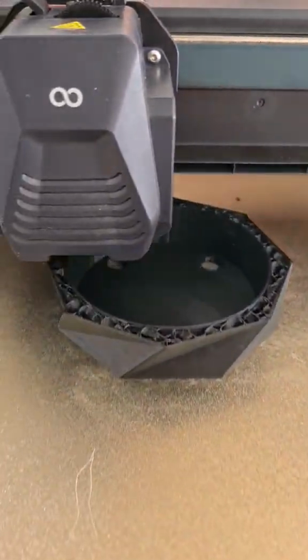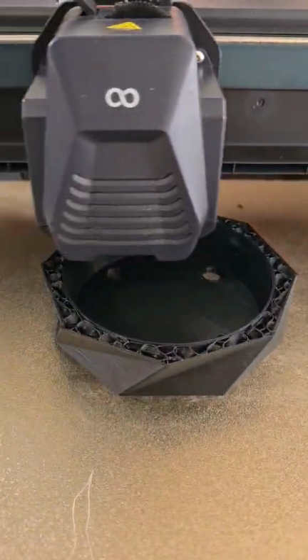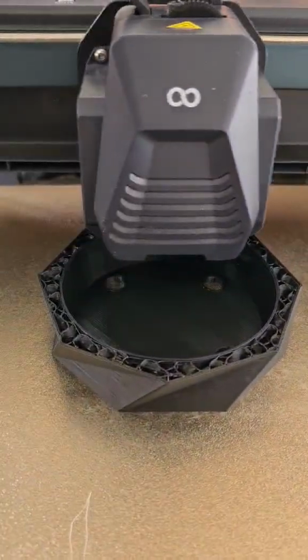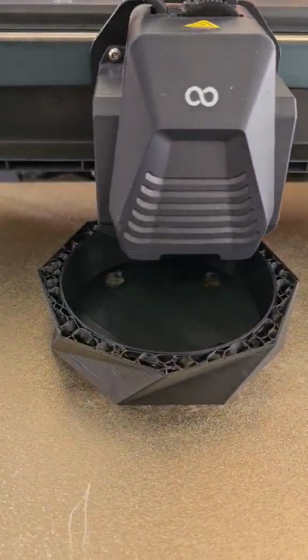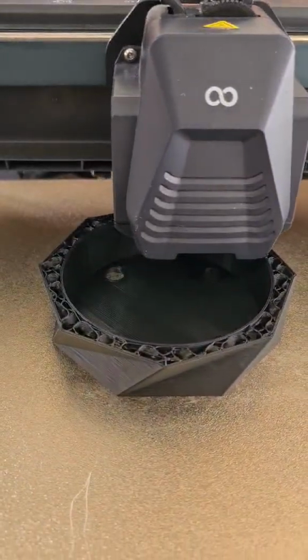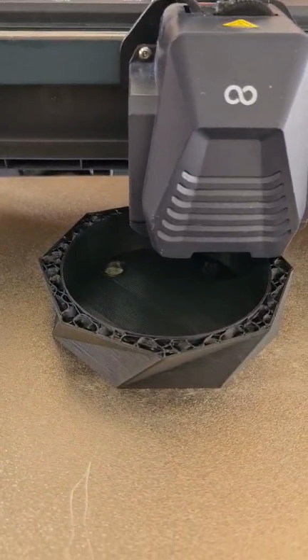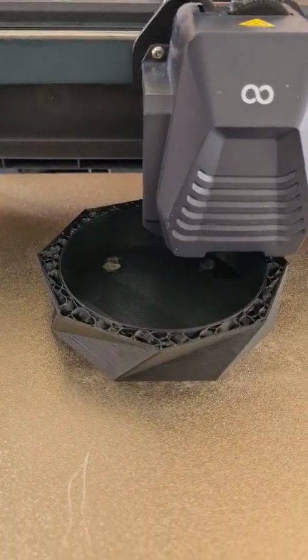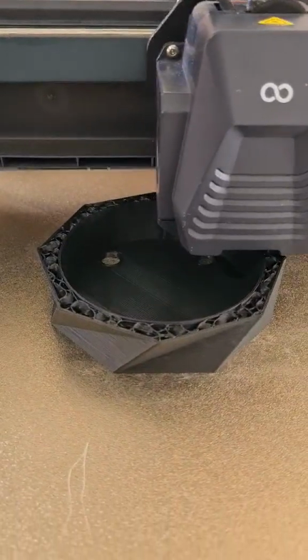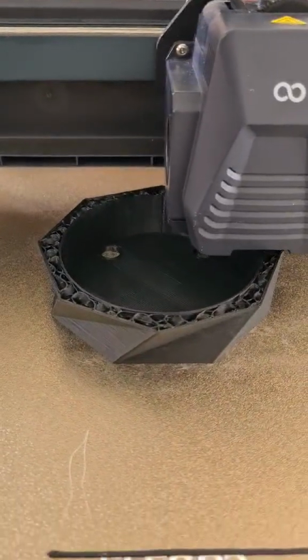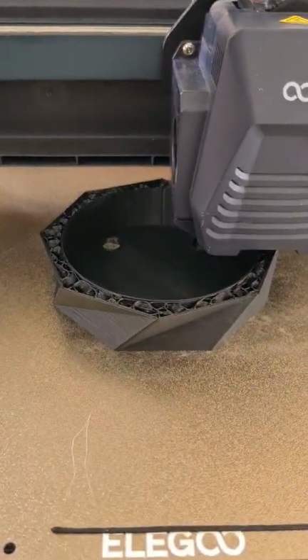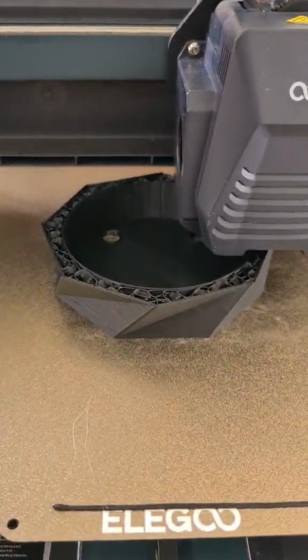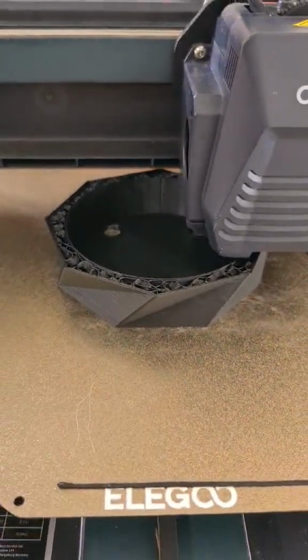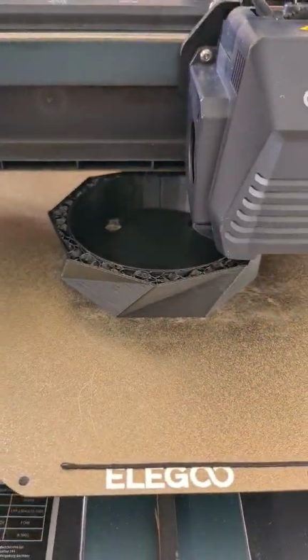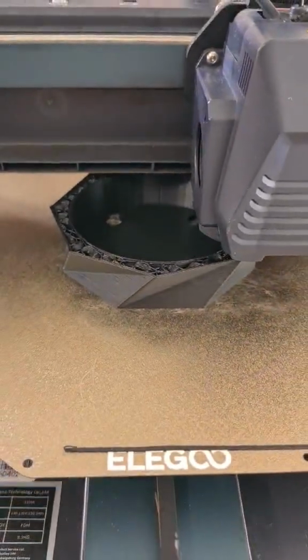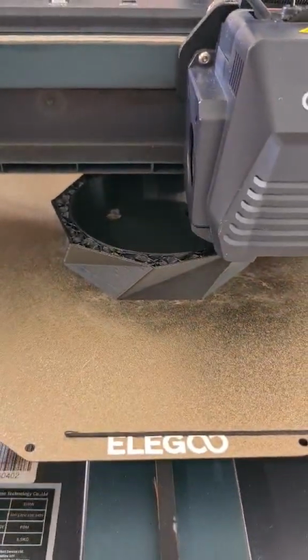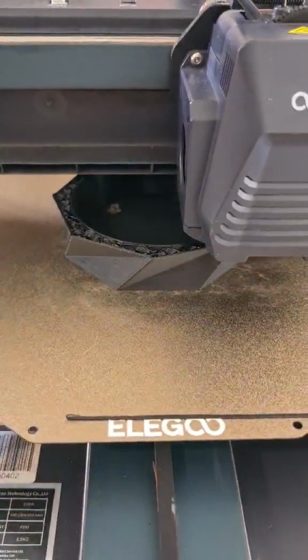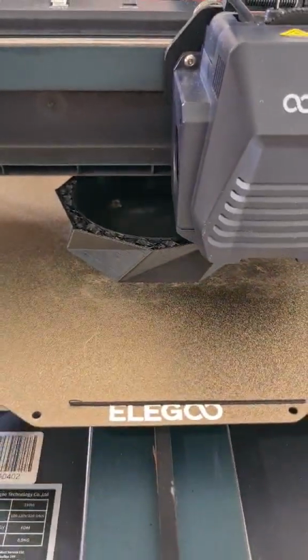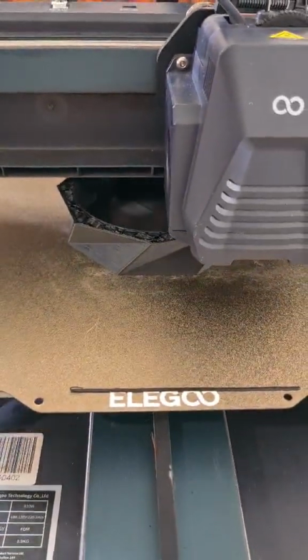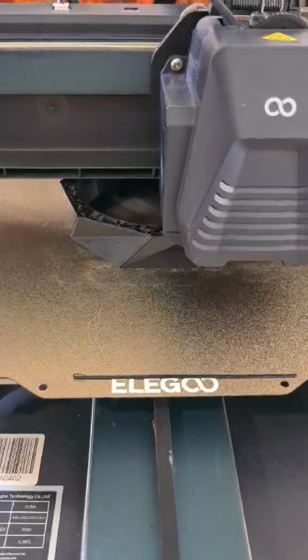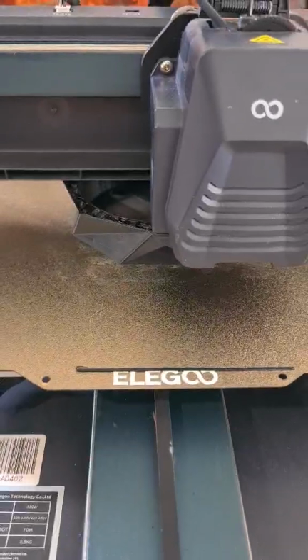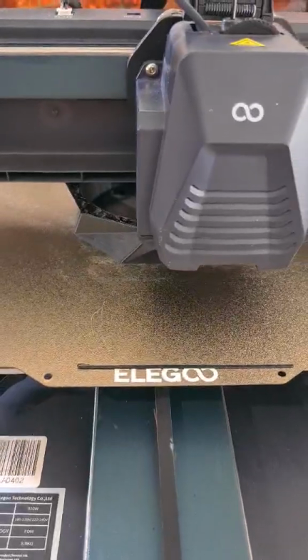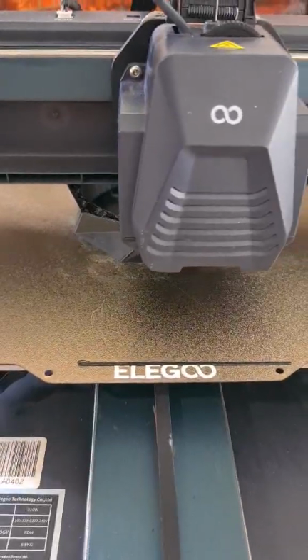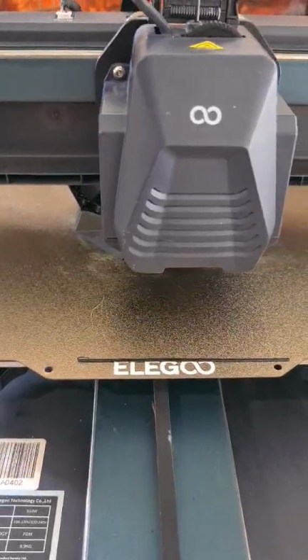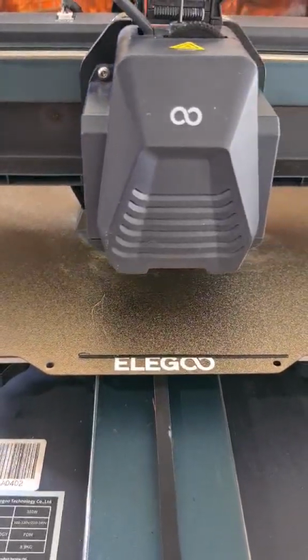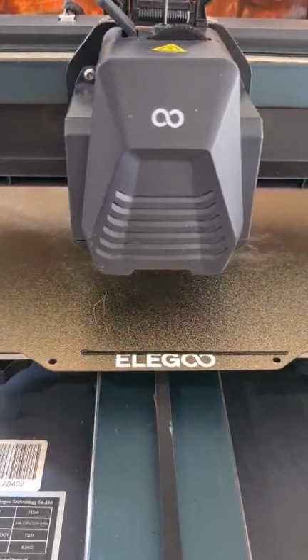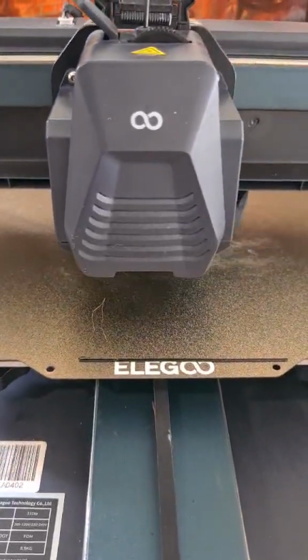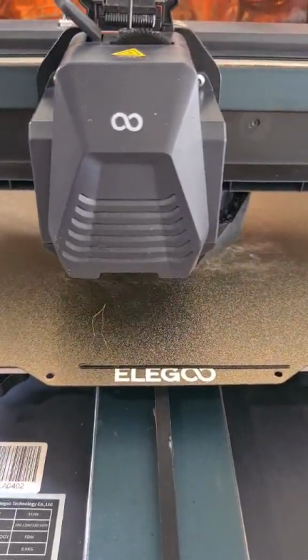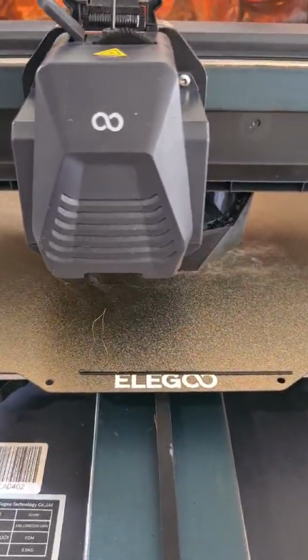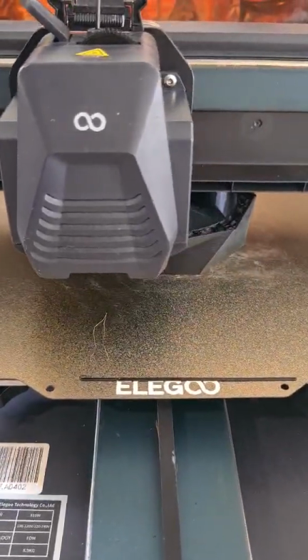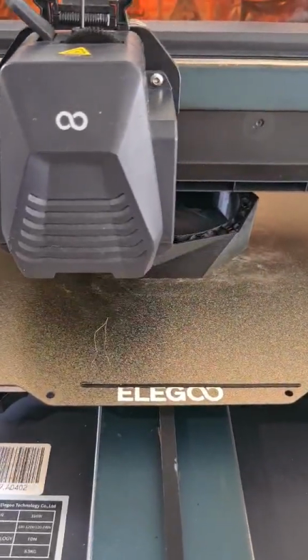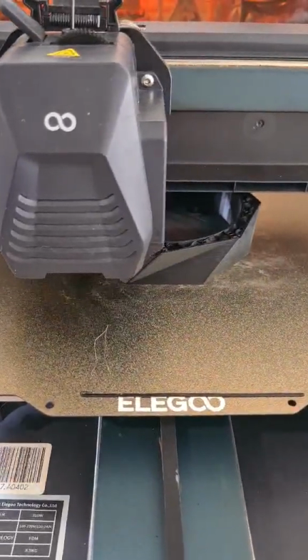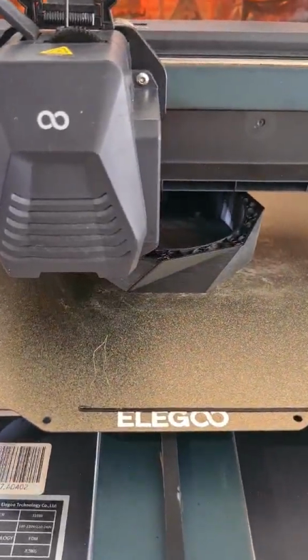It is eco-friendly and biodegradable. It's going fairly slow just because I like slow prints for the better line work. Doesn't take too long, this model.